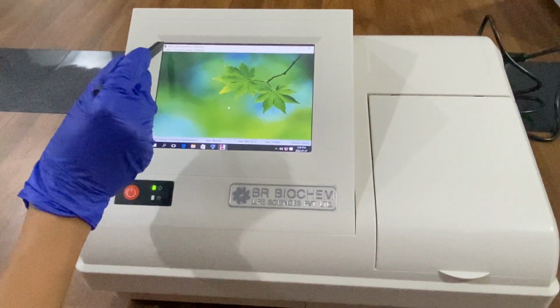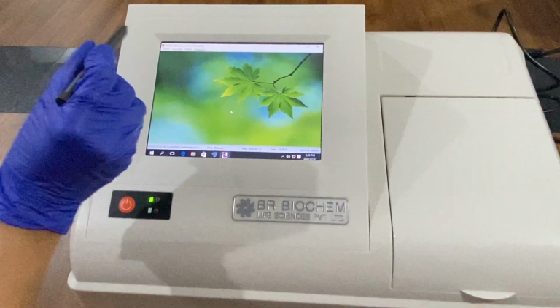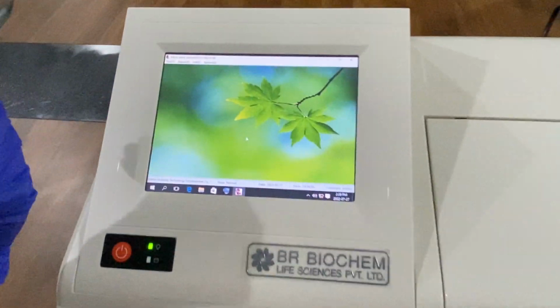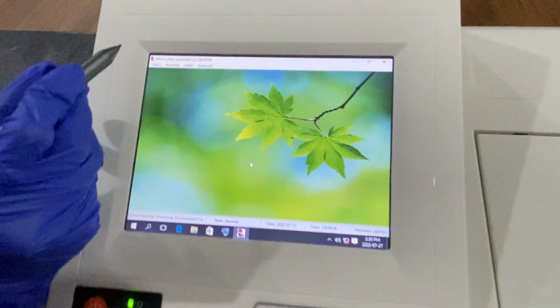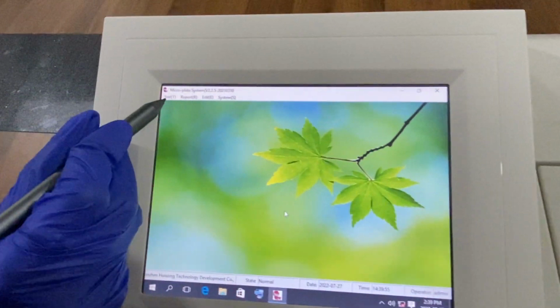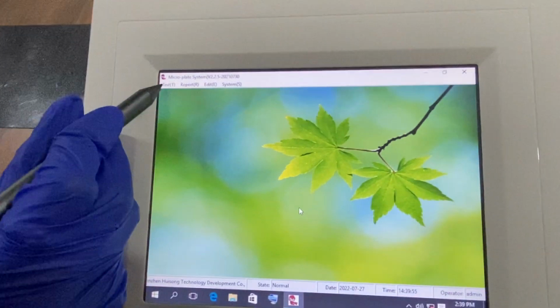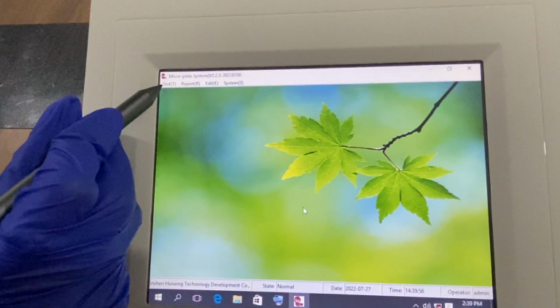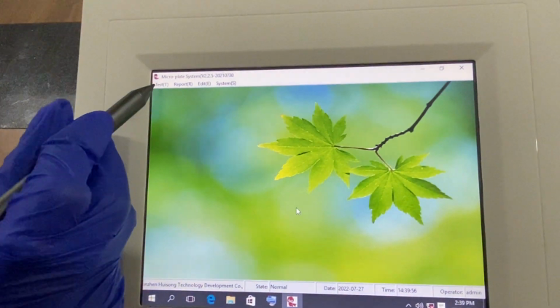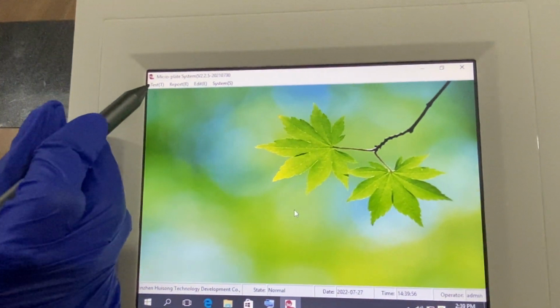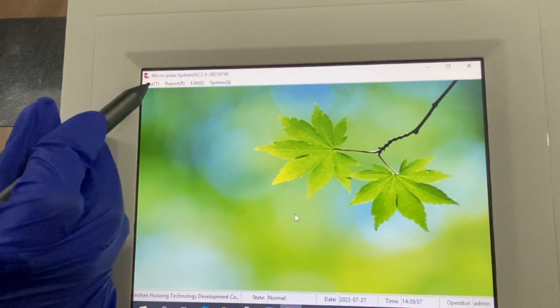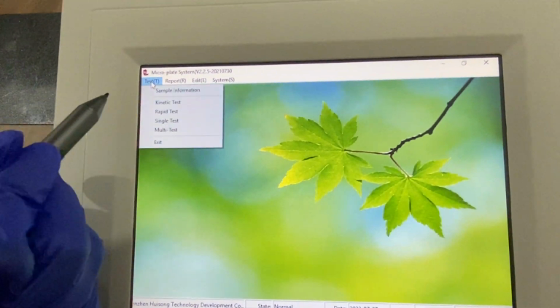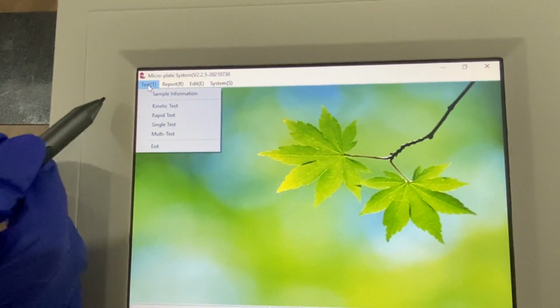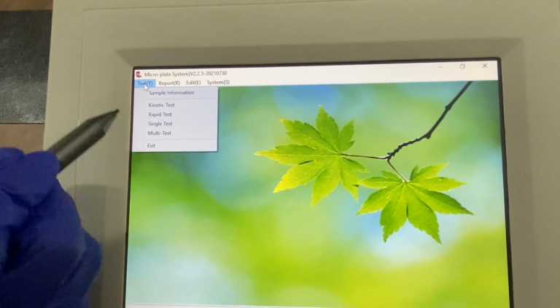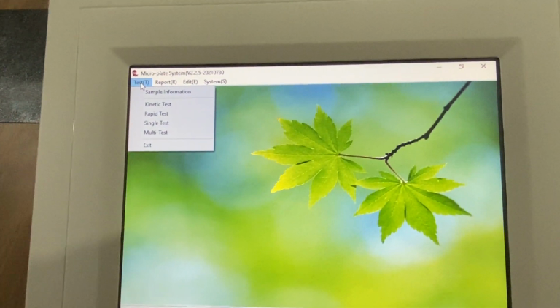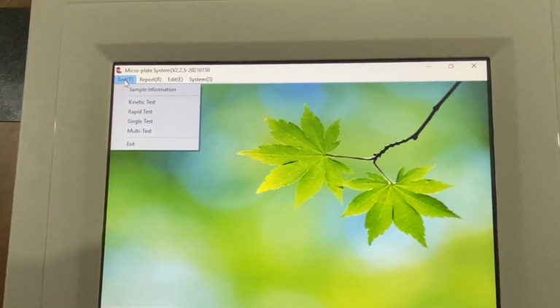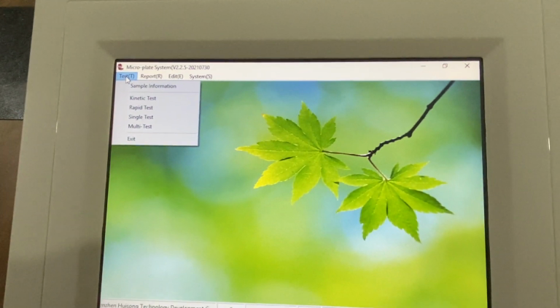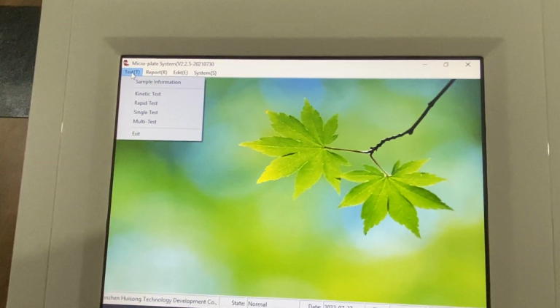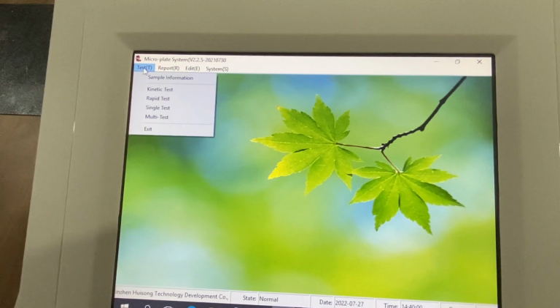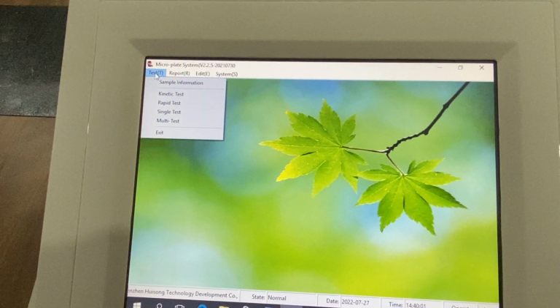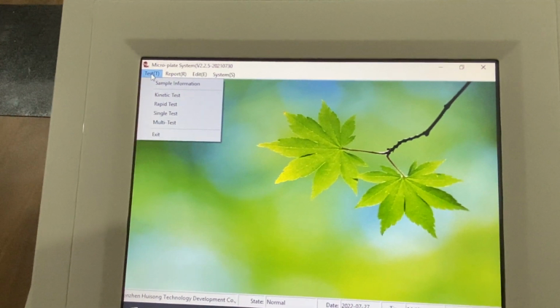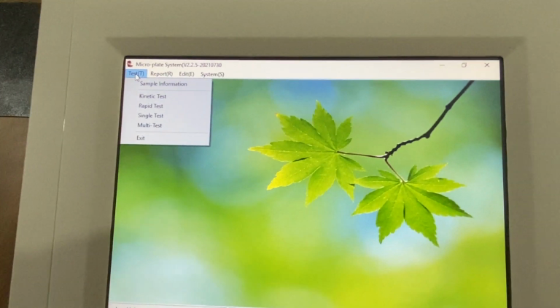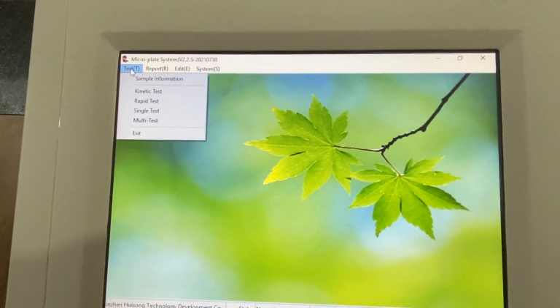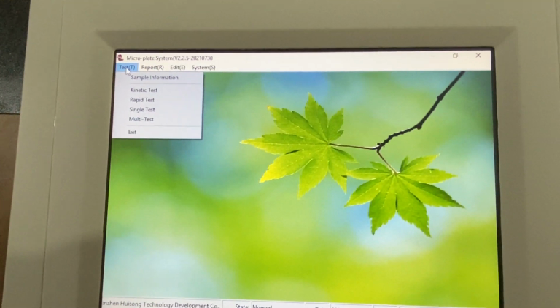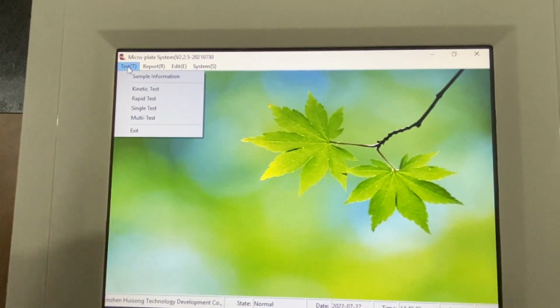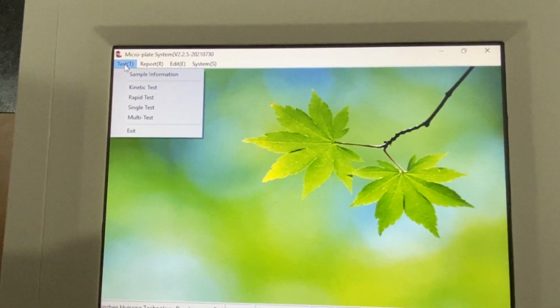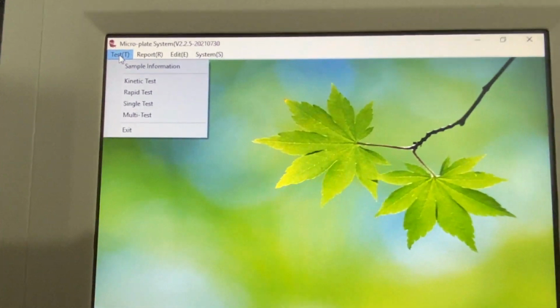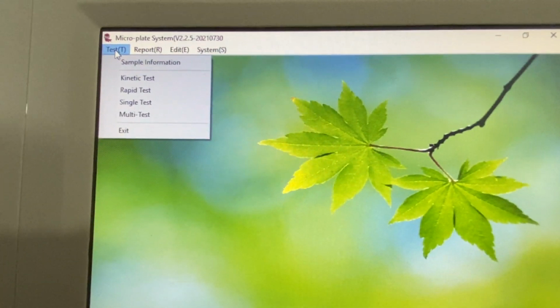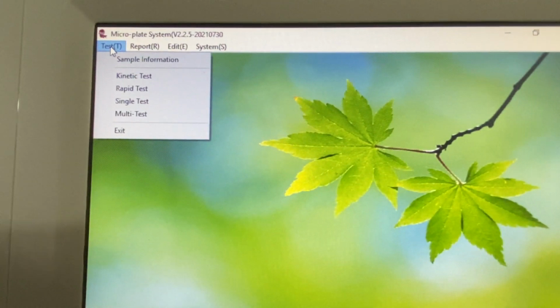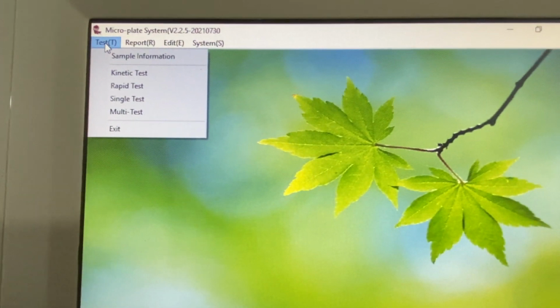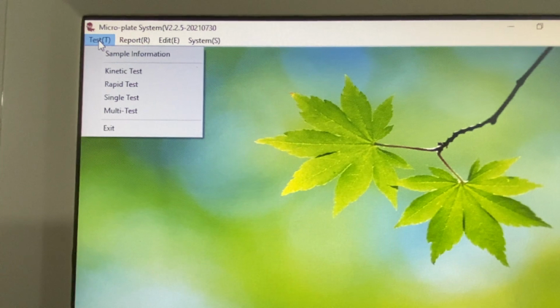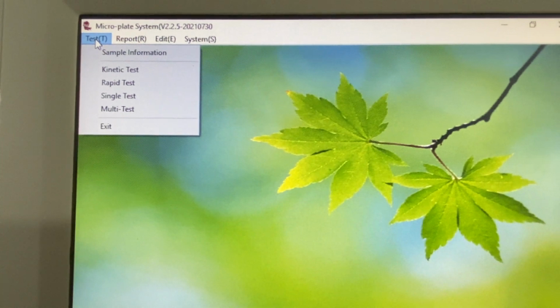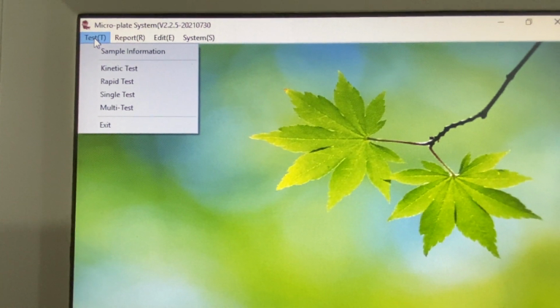In this ELISA reader, there are options for different types of tests. You can perform a kinetic test, rapid test, single test, and multi test.